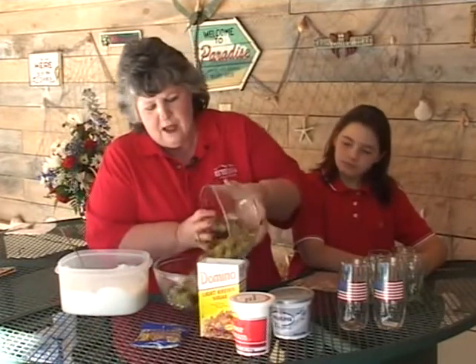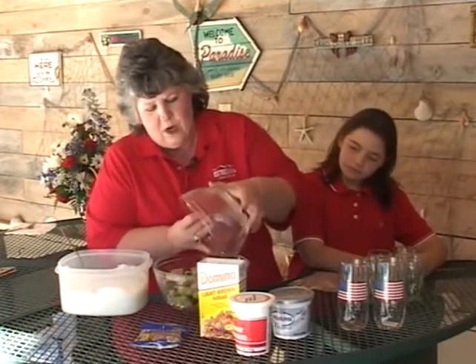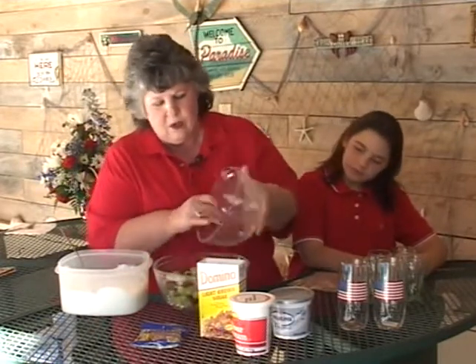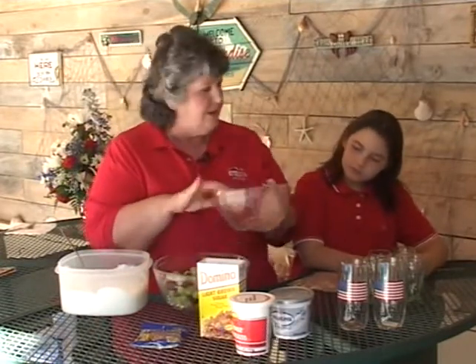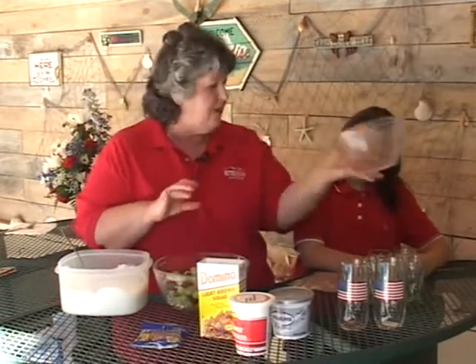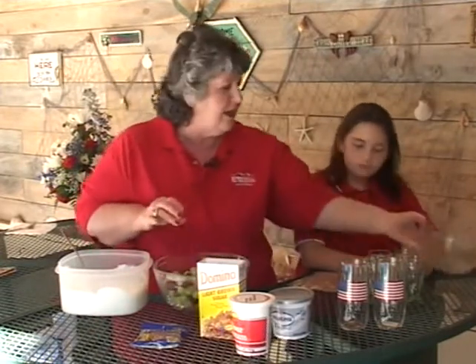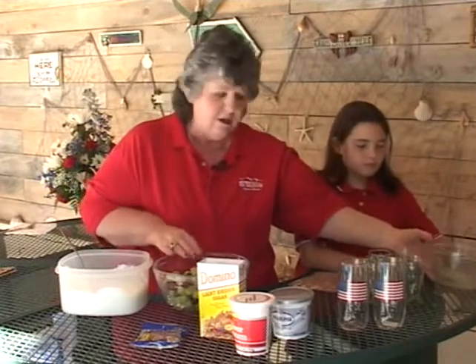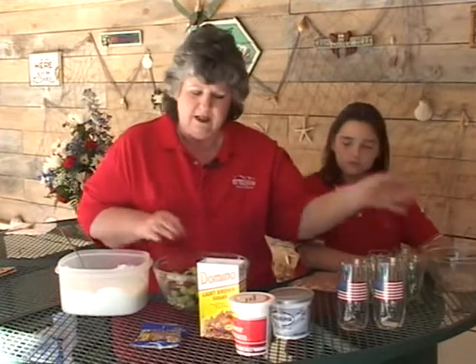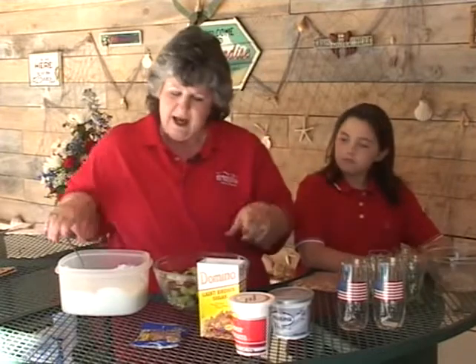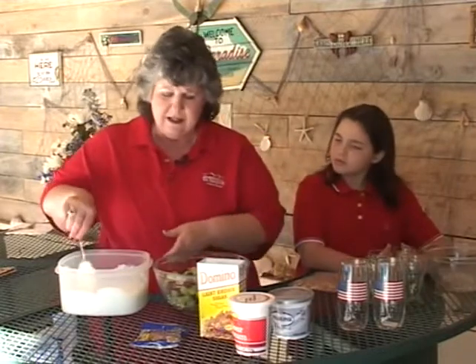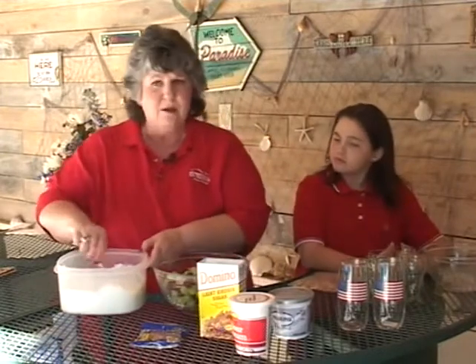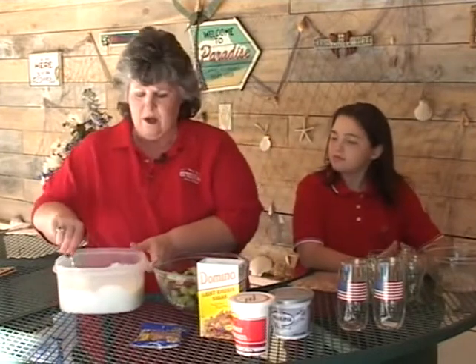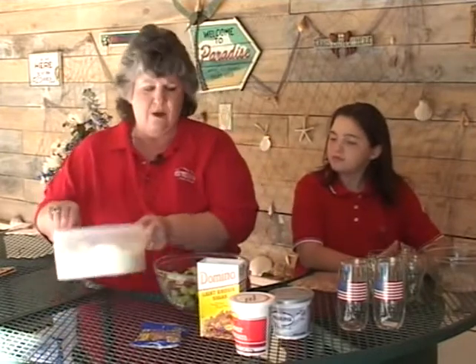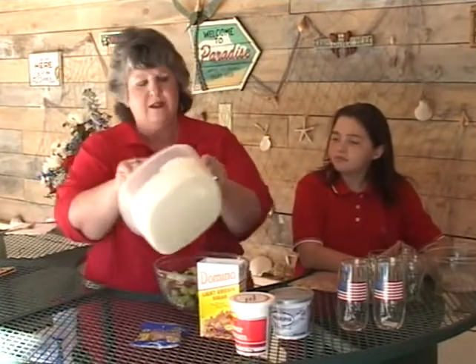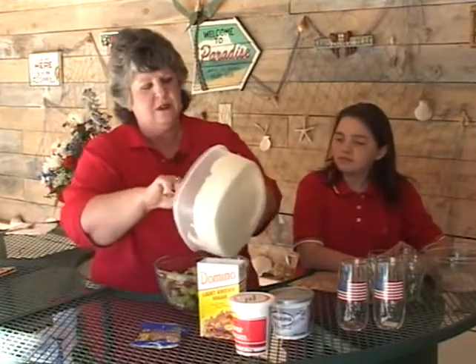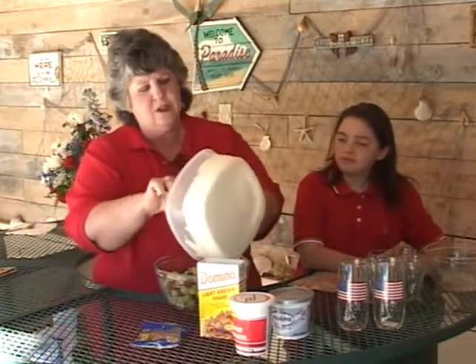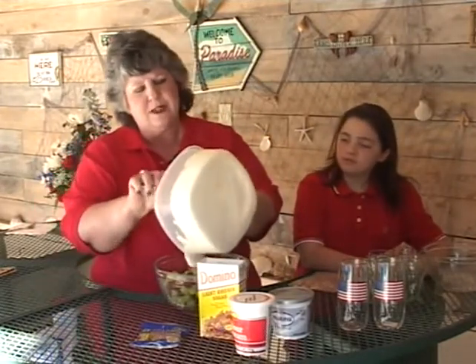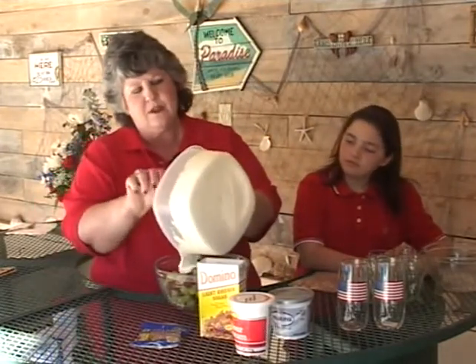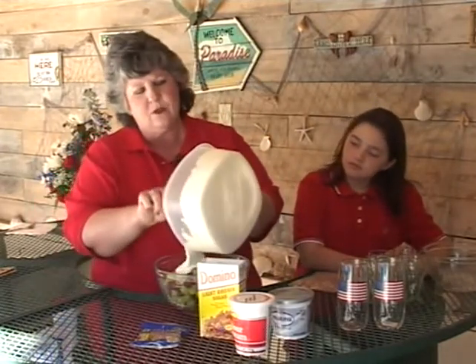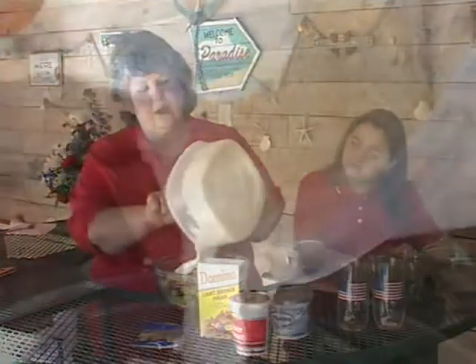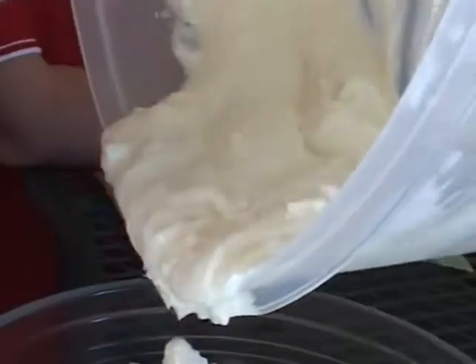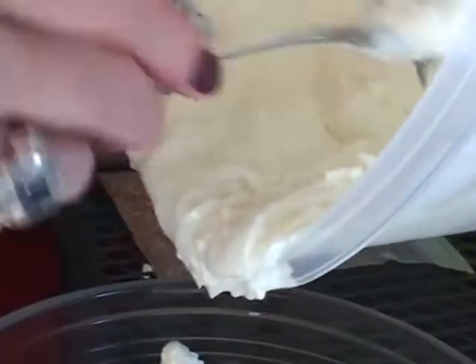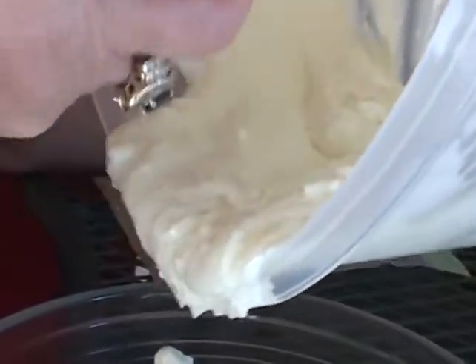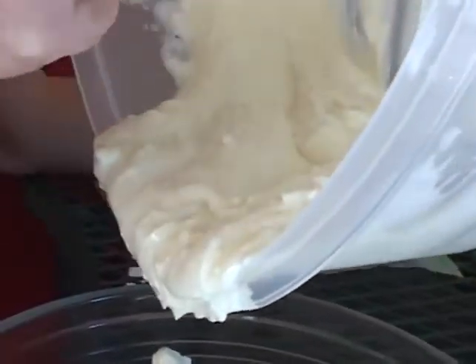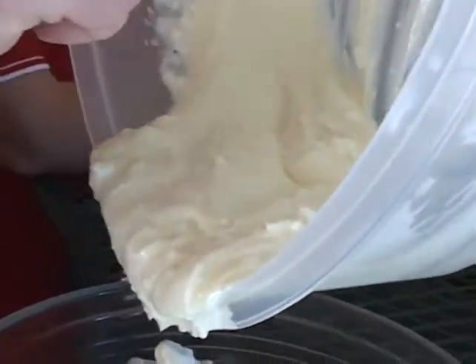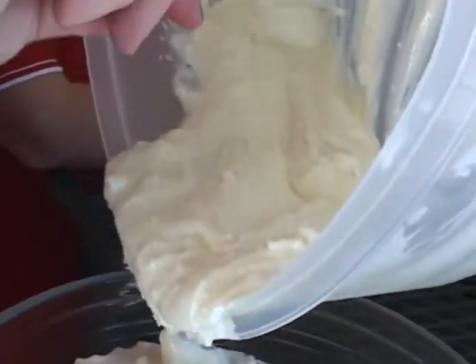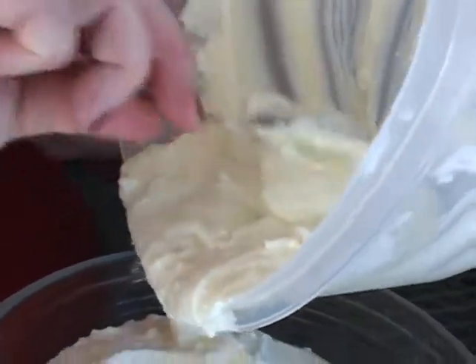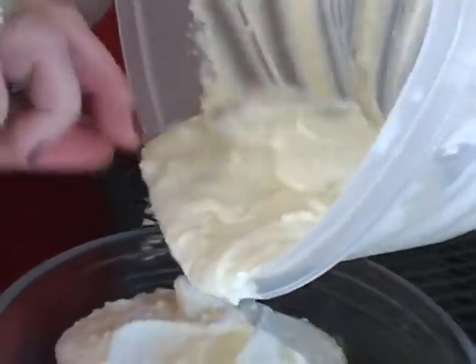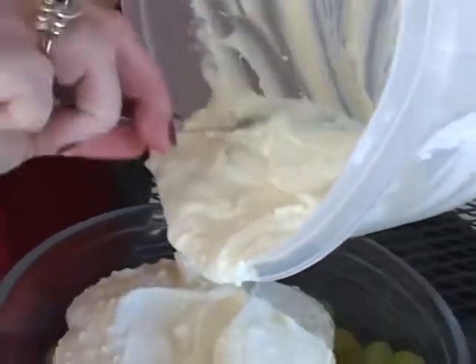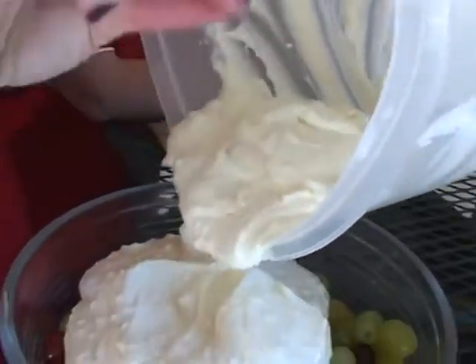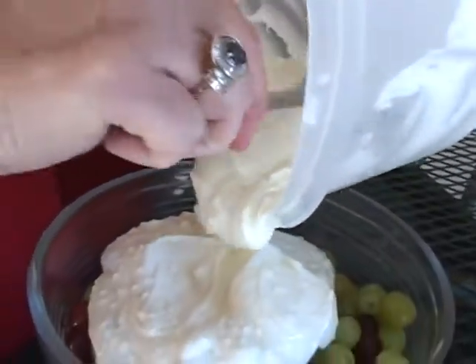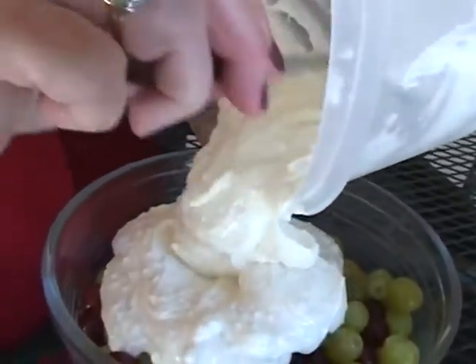We've washed our grapes and we did red and green. Ainsley said grapes are one of her favorite things. This should be a recipe that children will enjoy. We are adding our sour cream, cream cheese, and sugar.